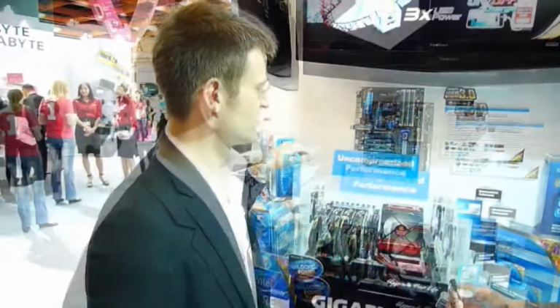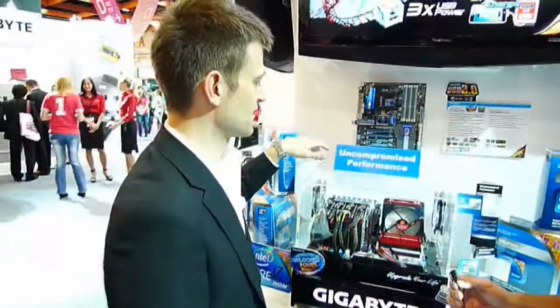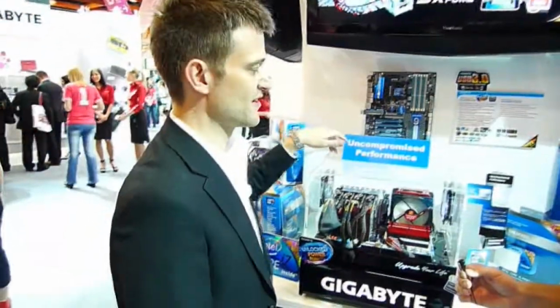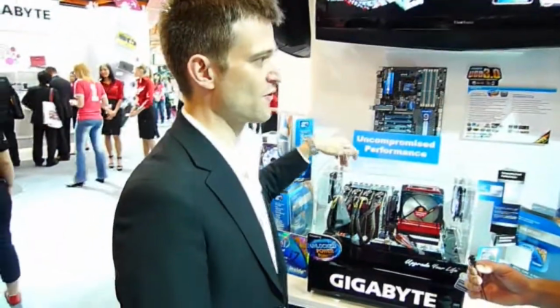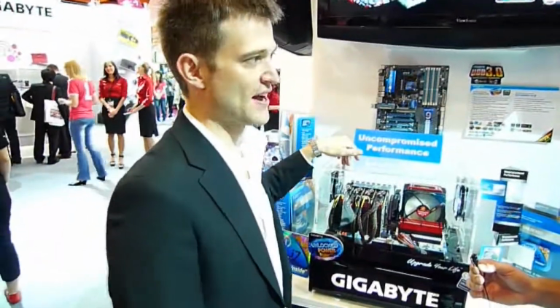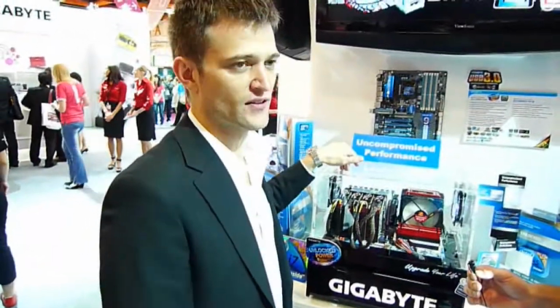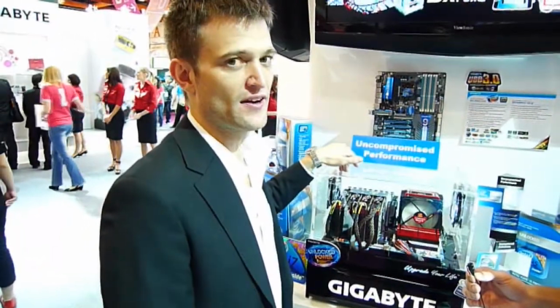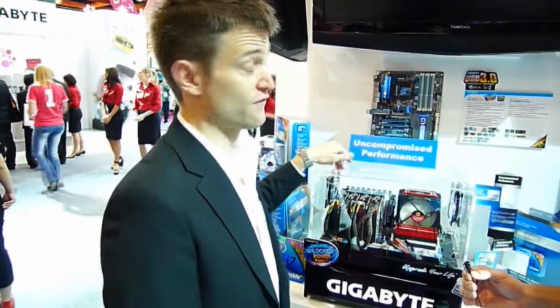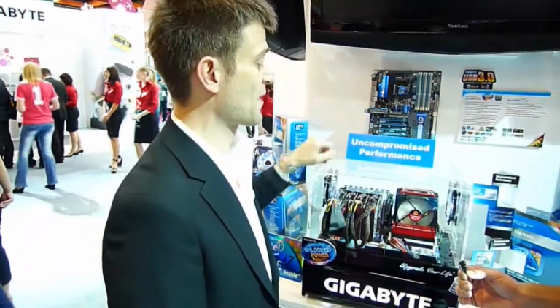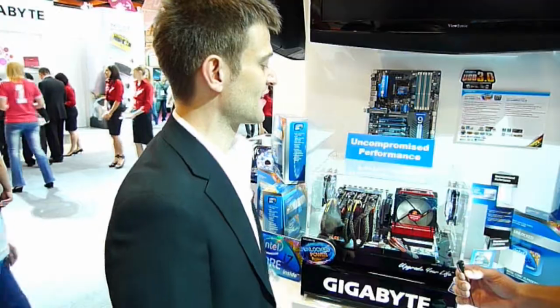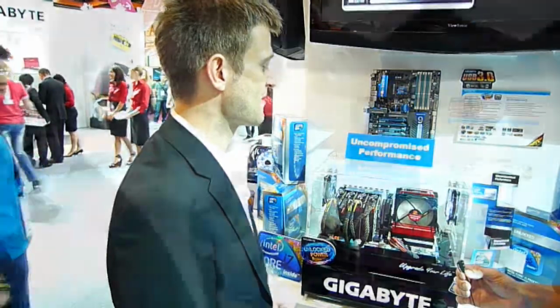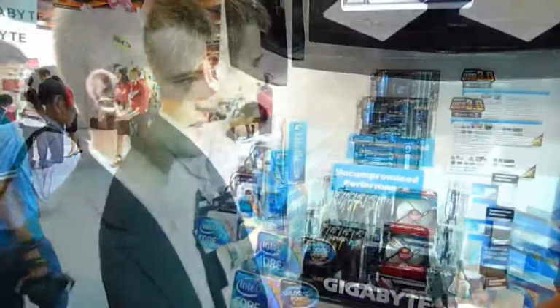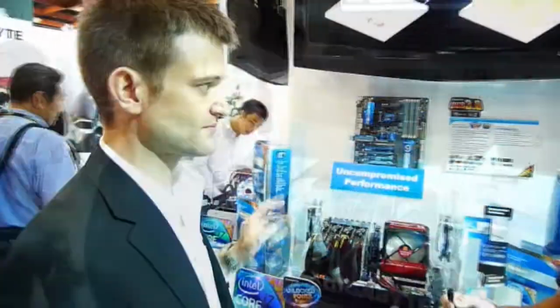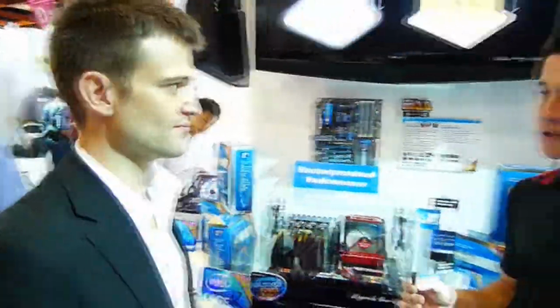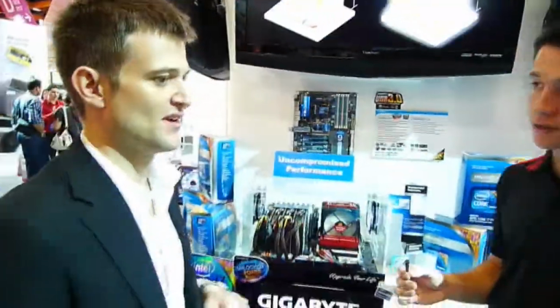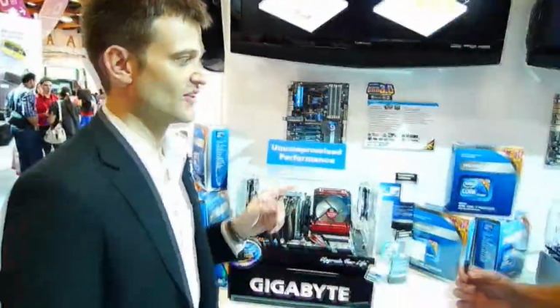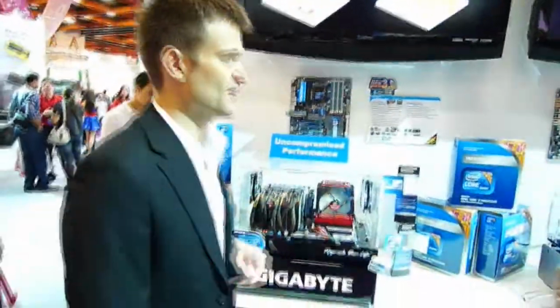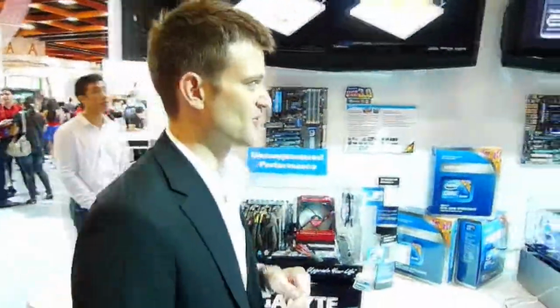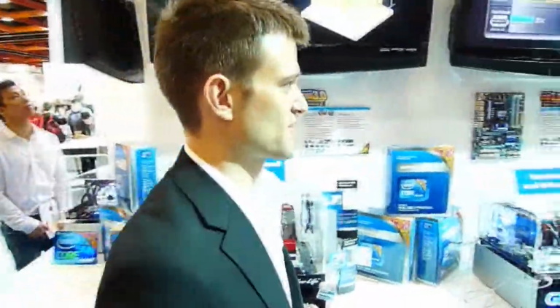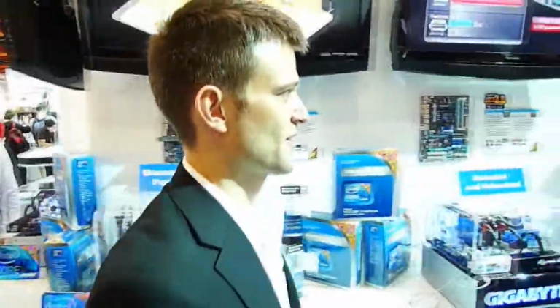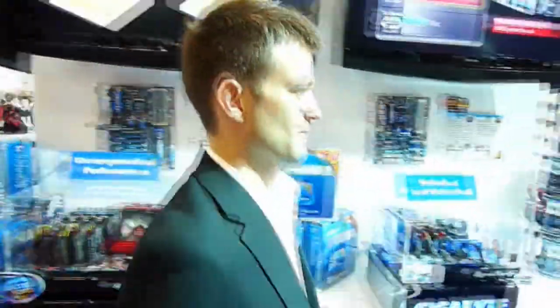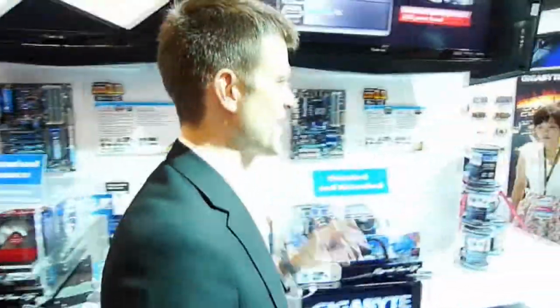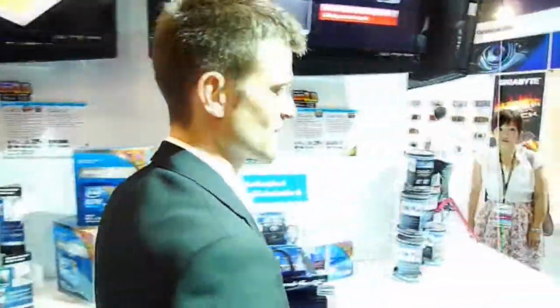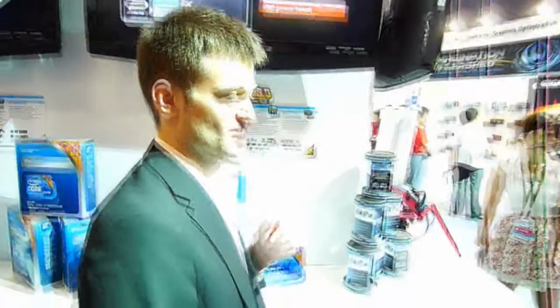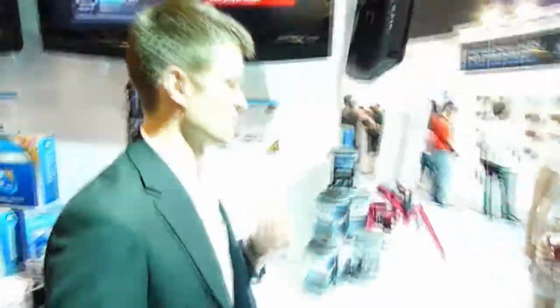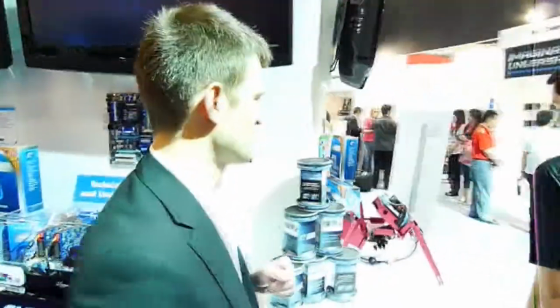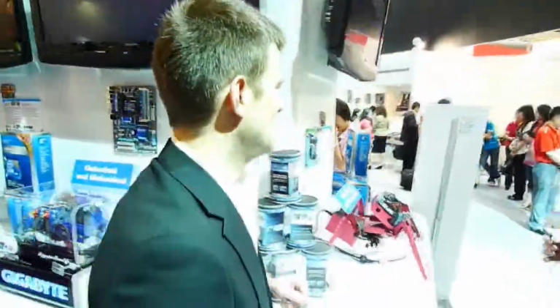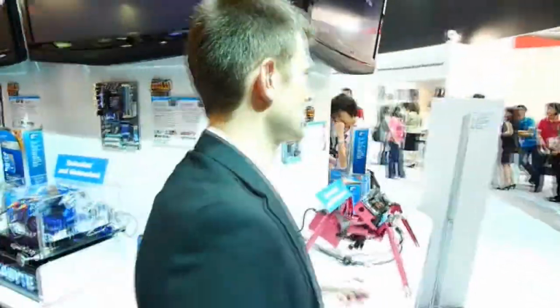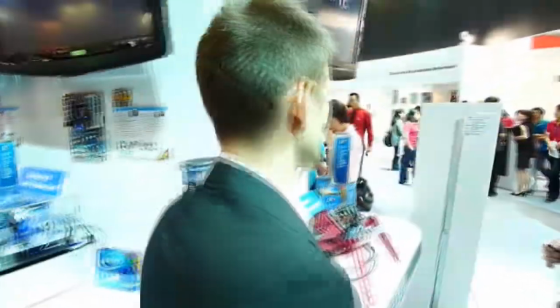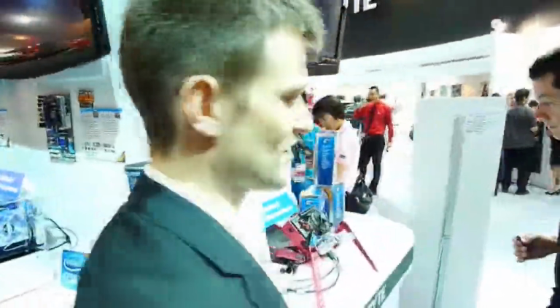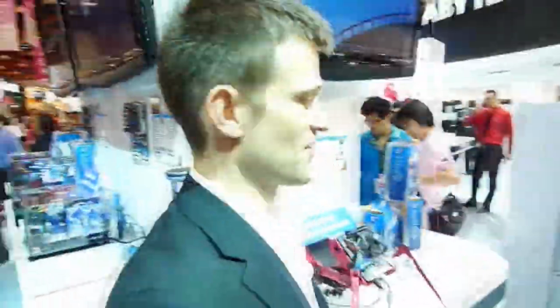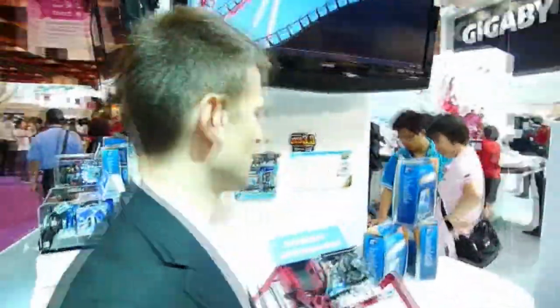We can run either 4-way Crossfire or 4-way SLI. And there's one other board I want to show quickly. That's our largest motherboard, and now this is our smallest motherboard.